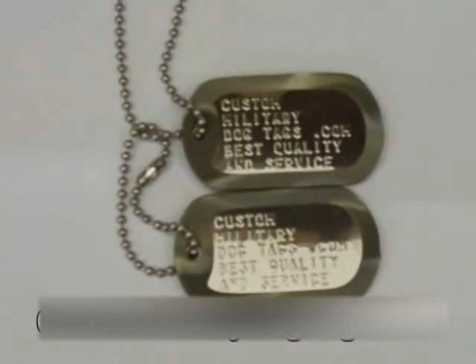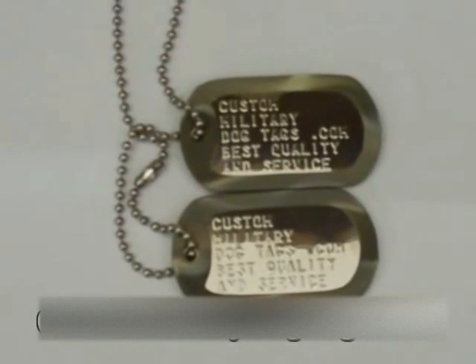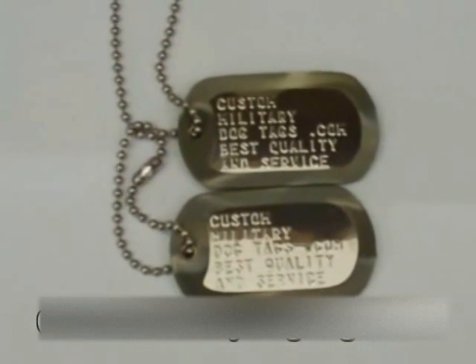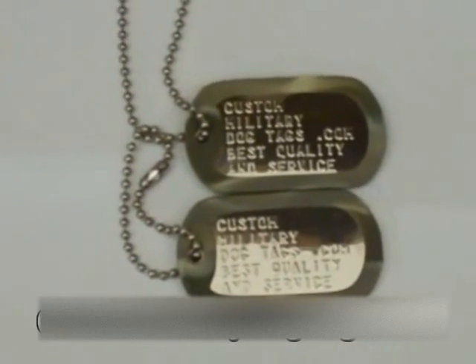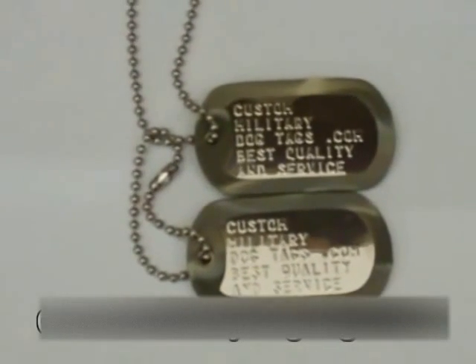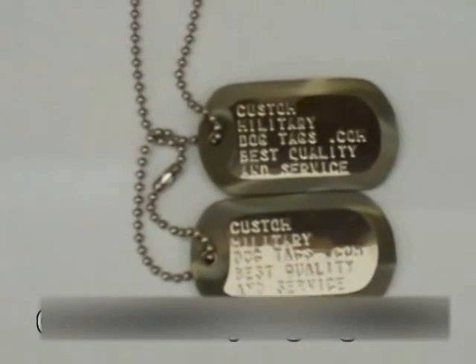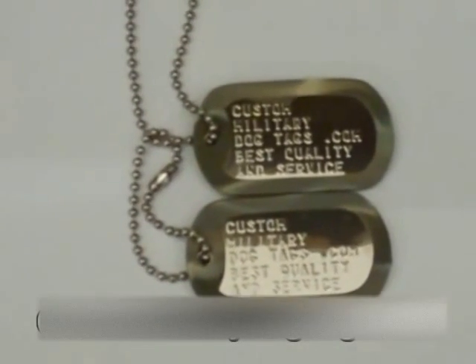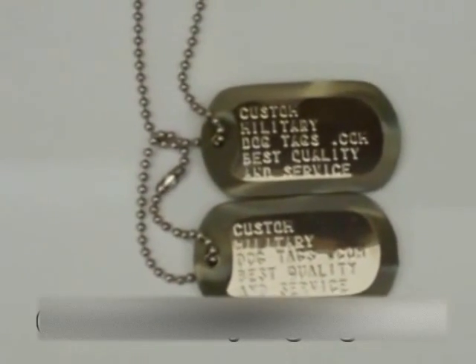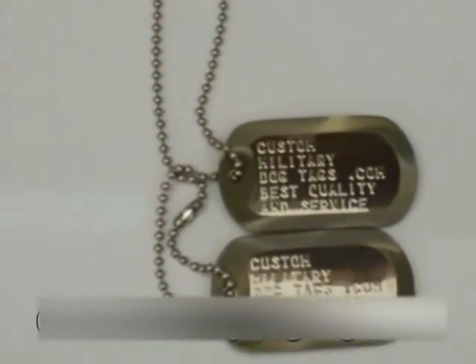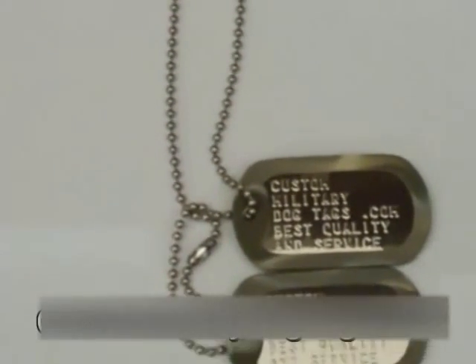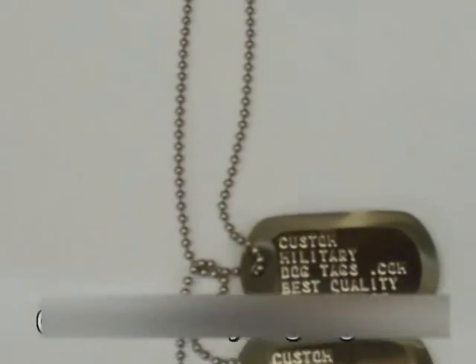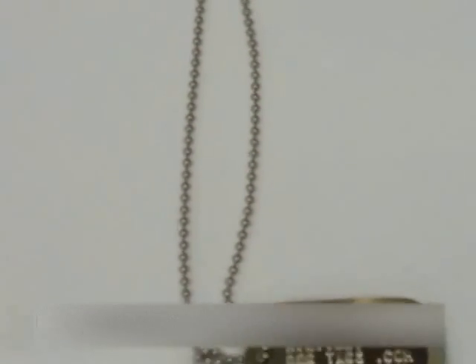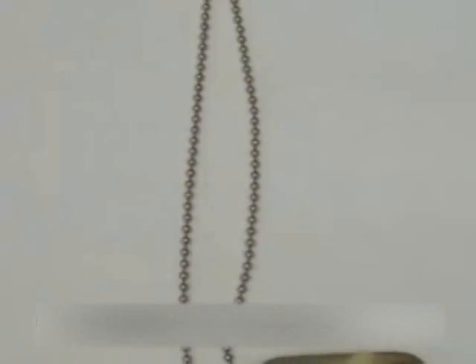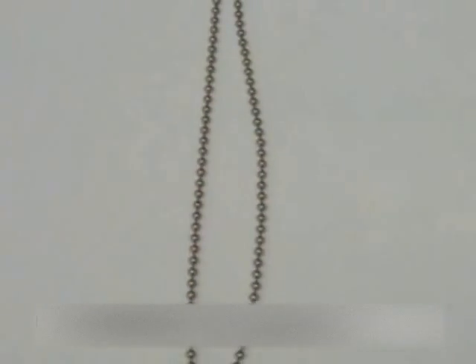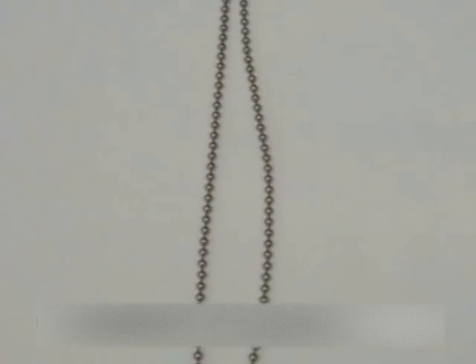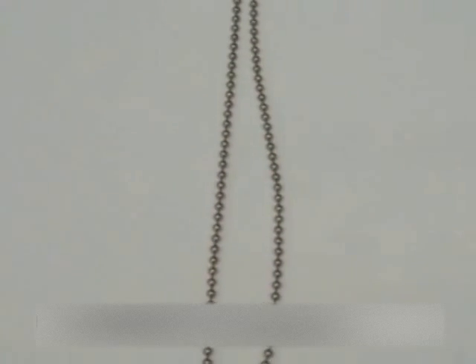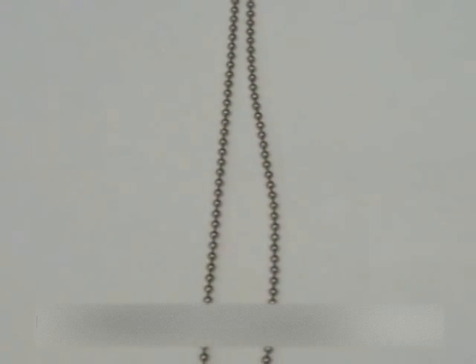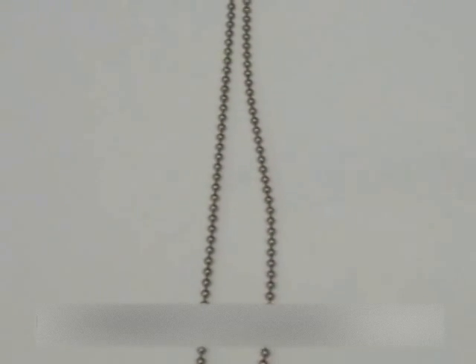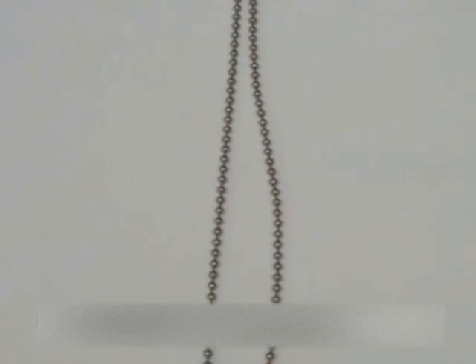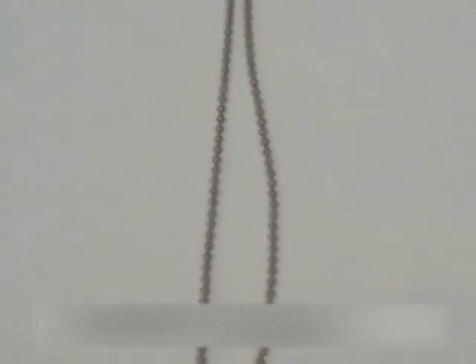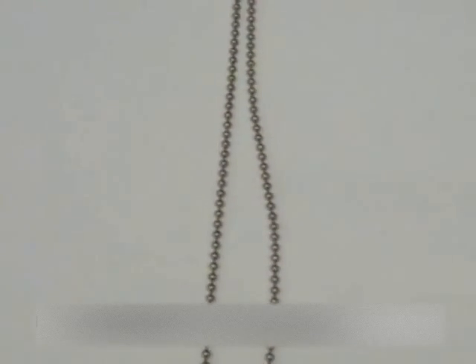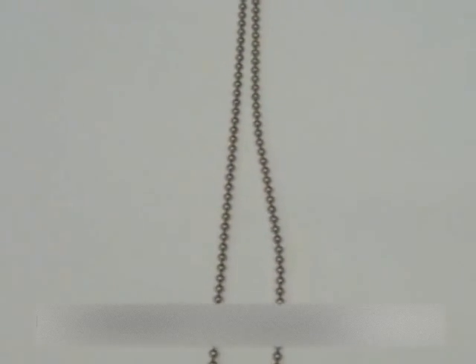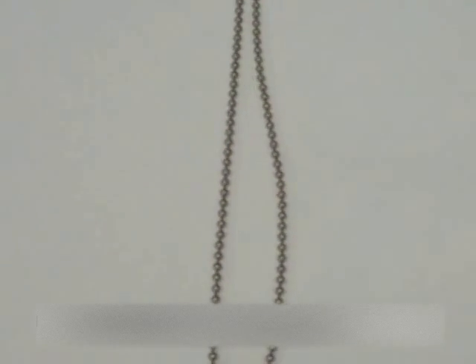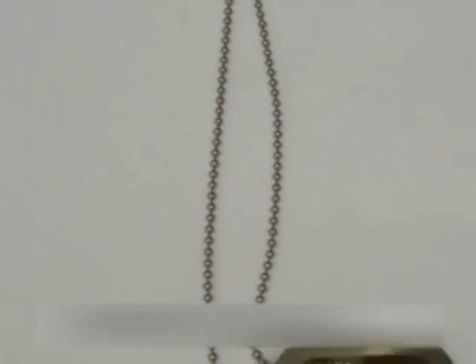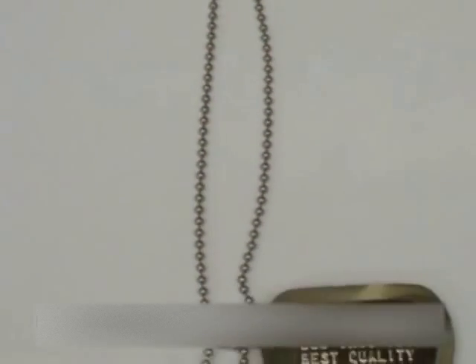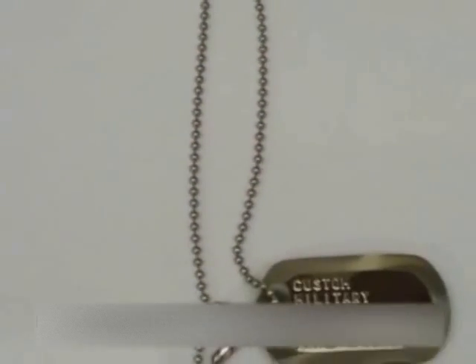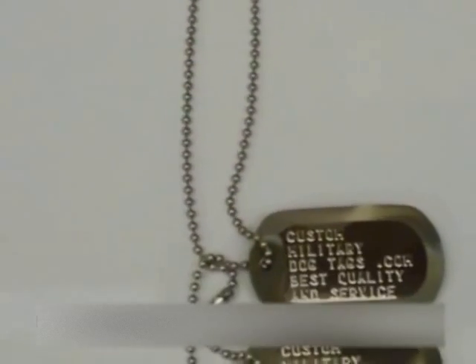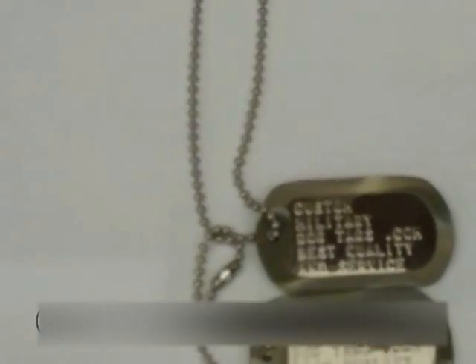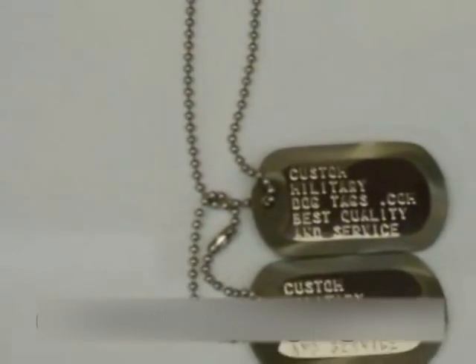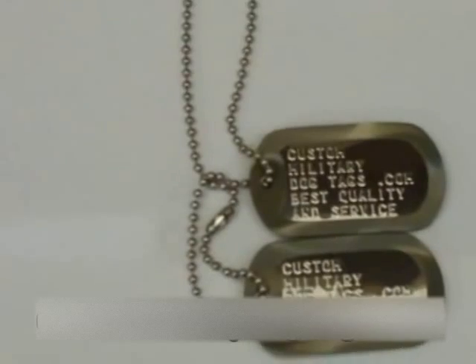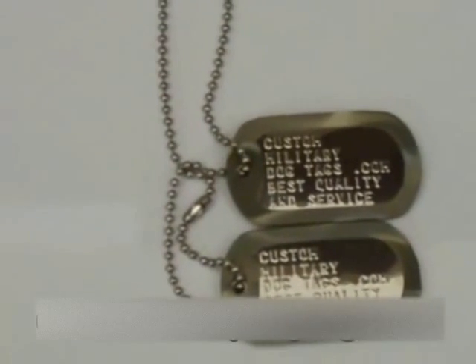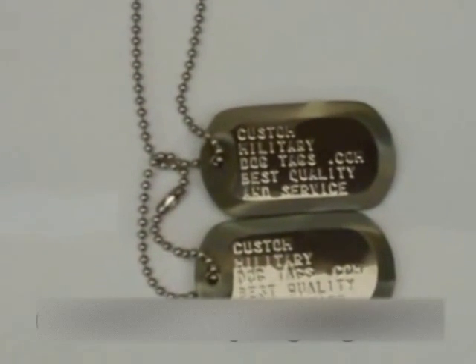These are our shiny dog tags at CustomMilitaryDogTags.com. They come with one long chain, one short chain, two silencers, and two customized tags. These are pictured with the ACU camo silencers.